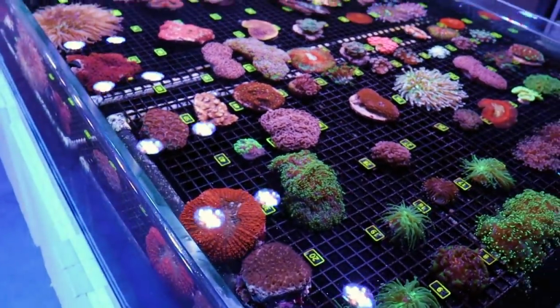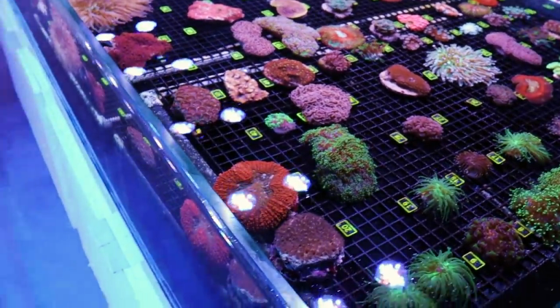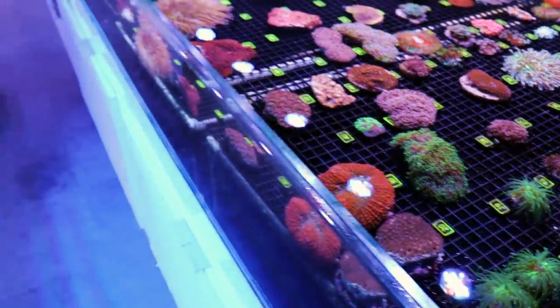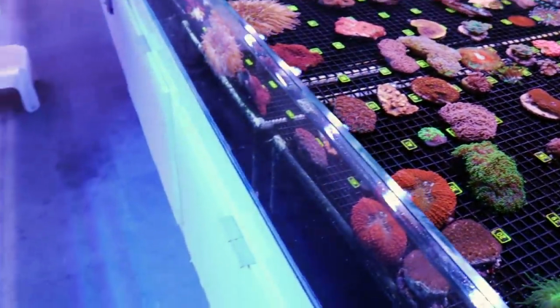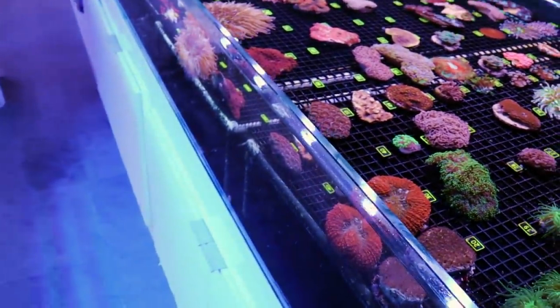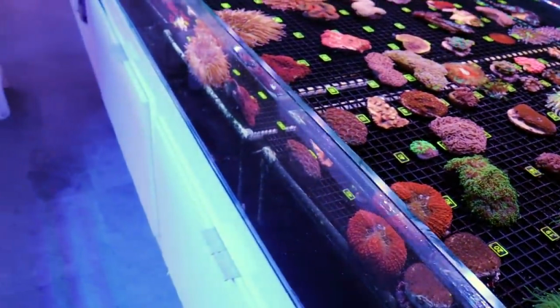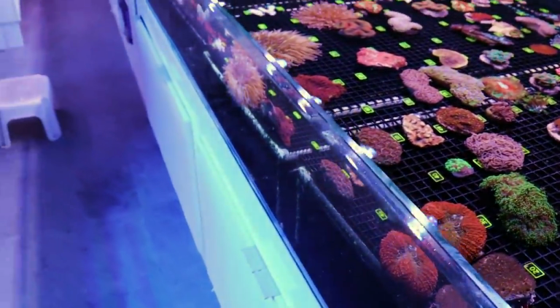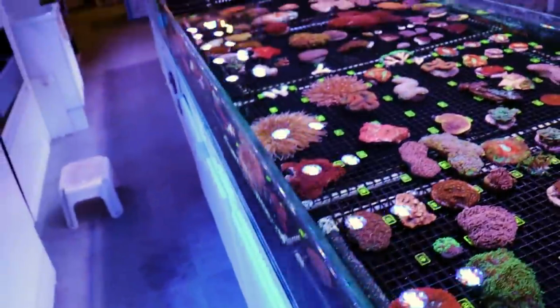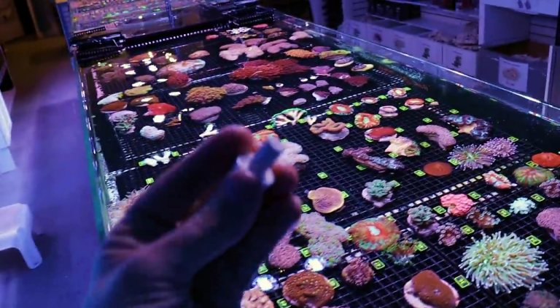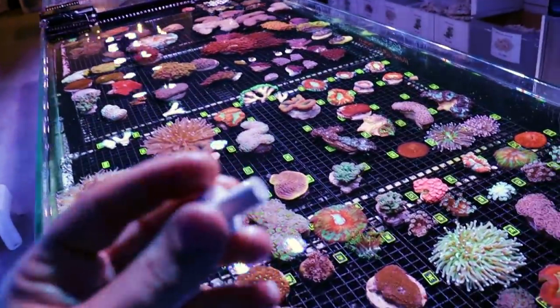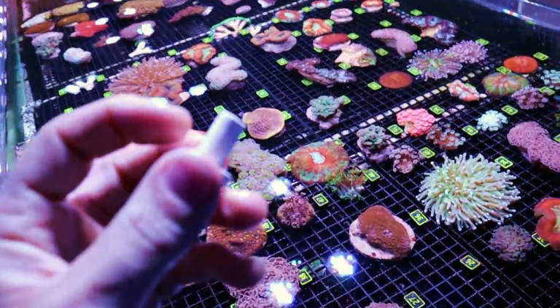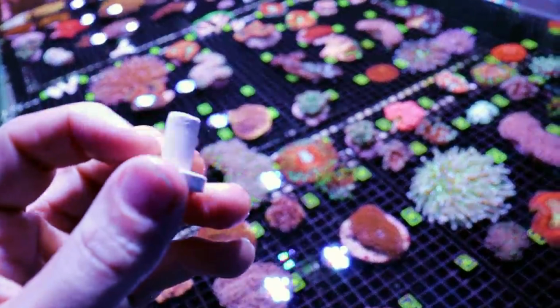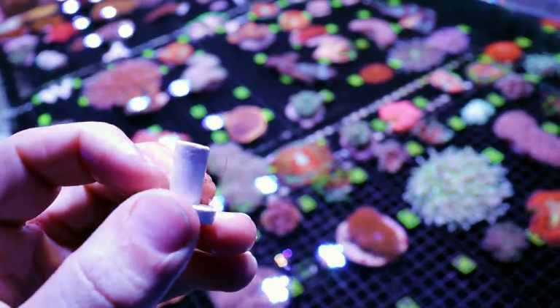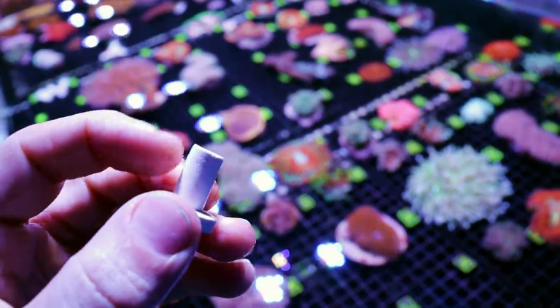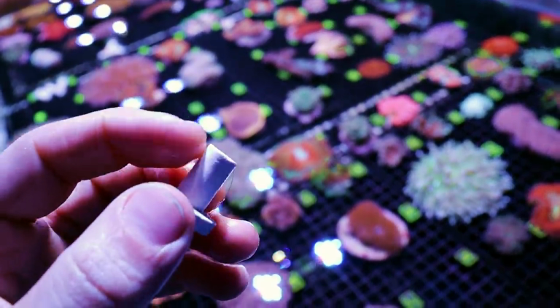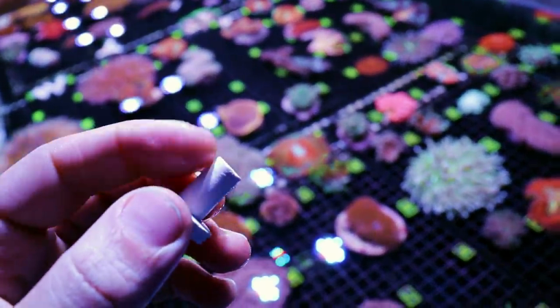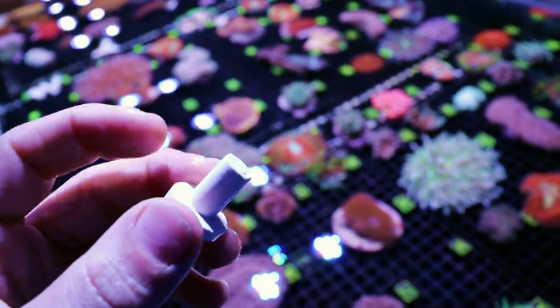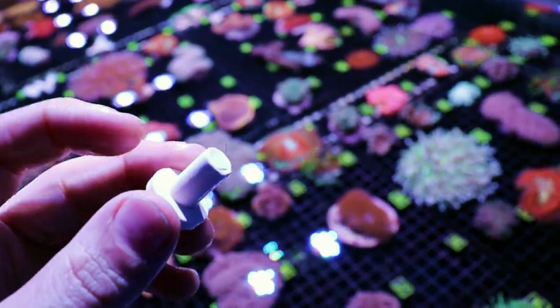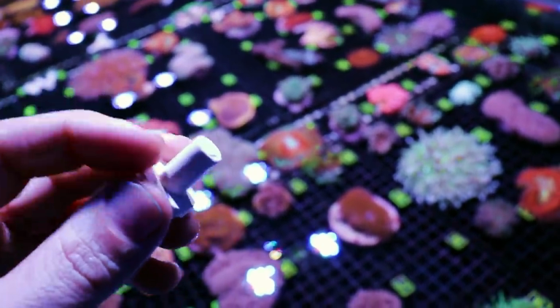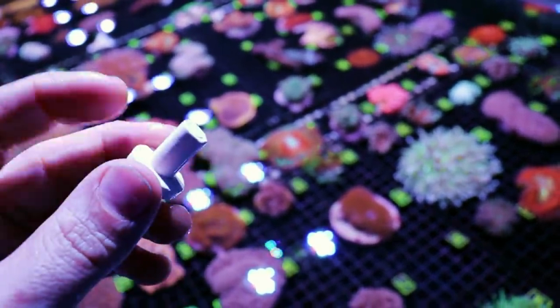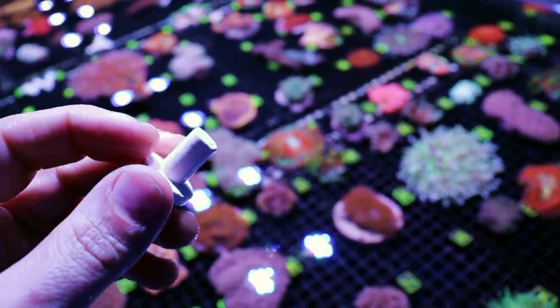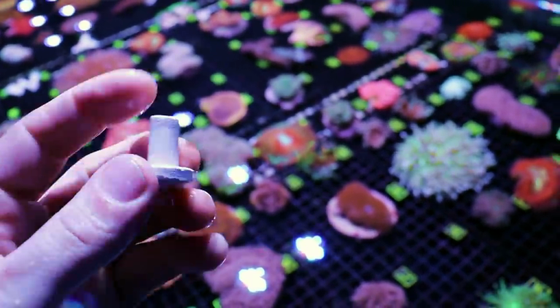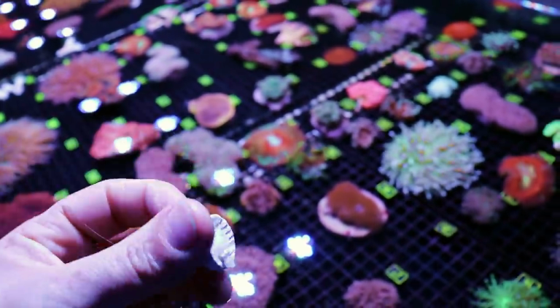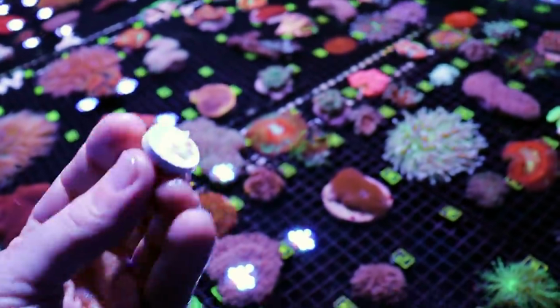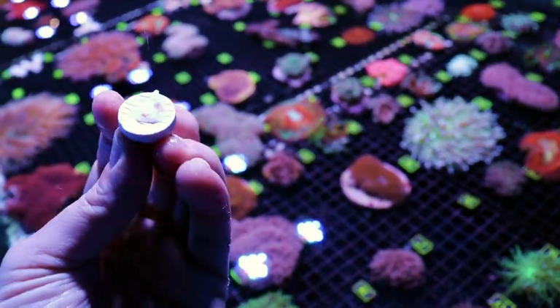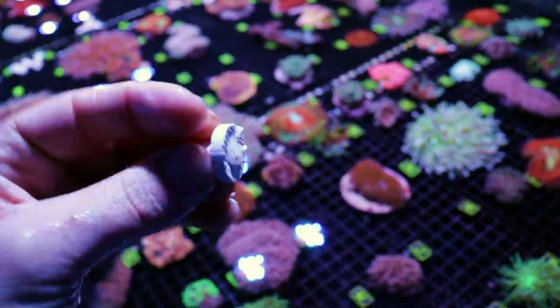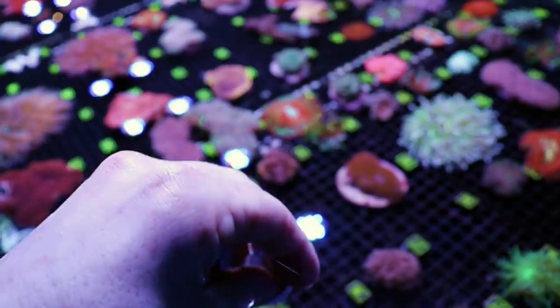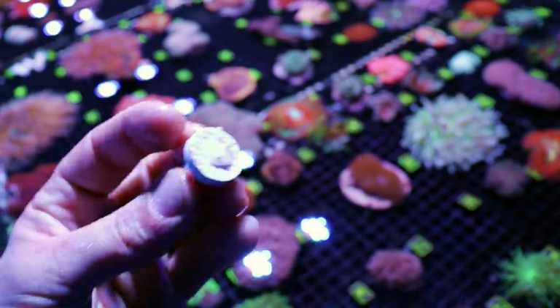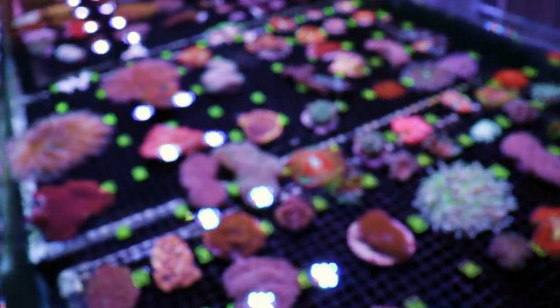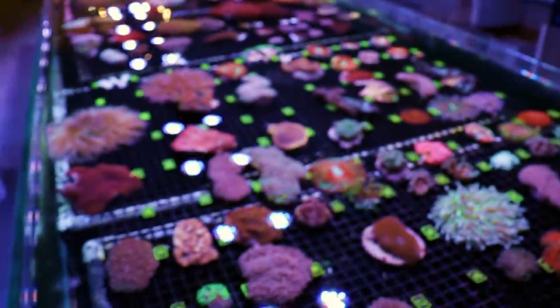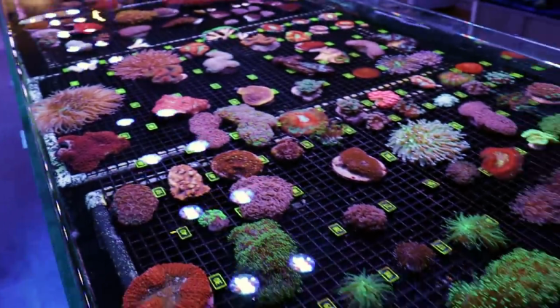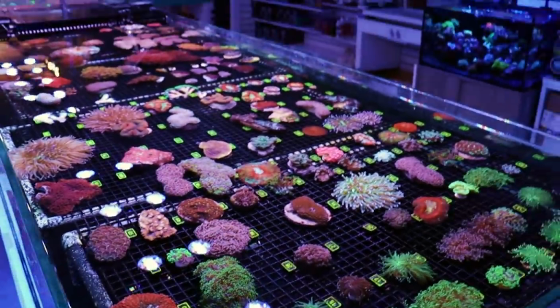It's very easy also to cut plugs. If you ever find yourself wanting to cut the stem of your ceramic frag plug, we use that same tool to cut these. It's much easier to glue a disc than it is a plug.